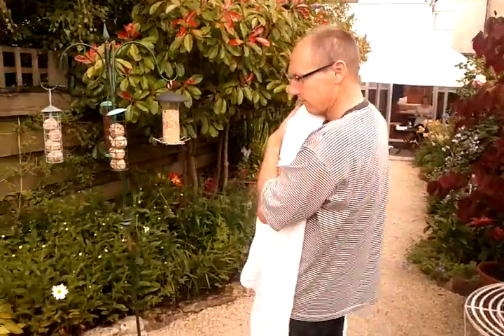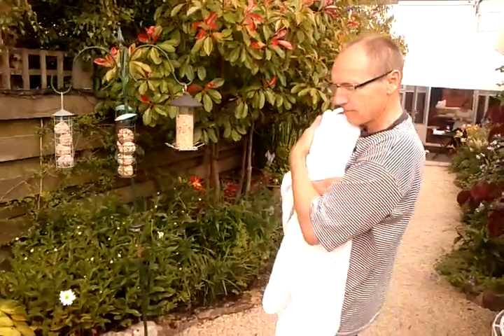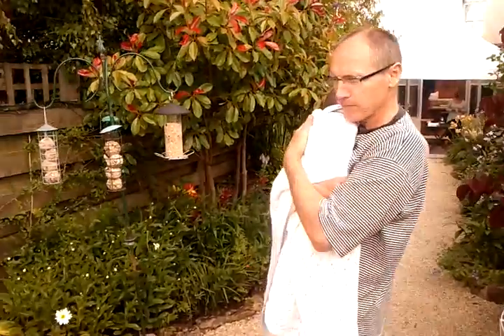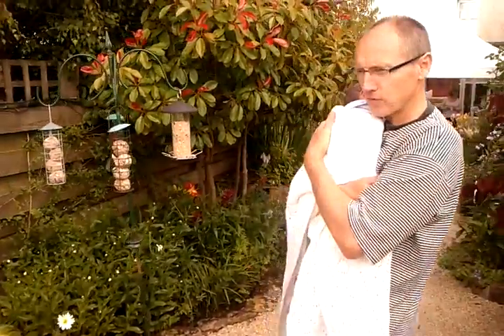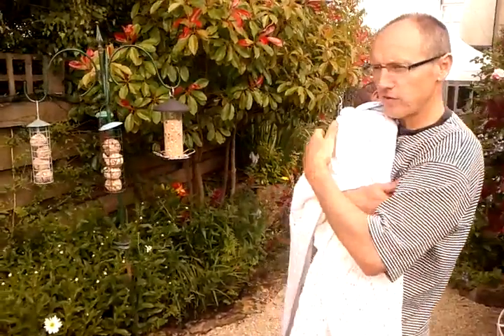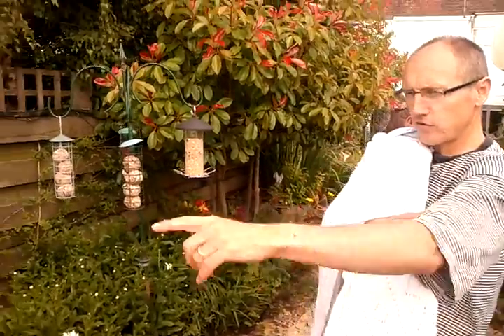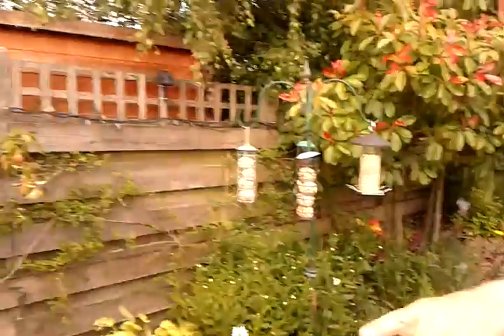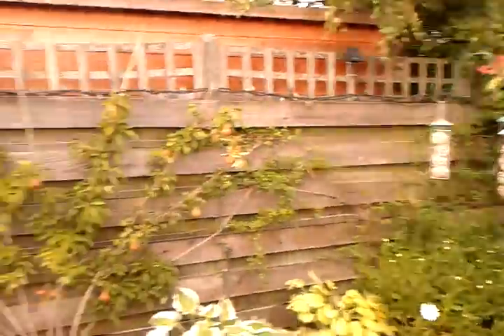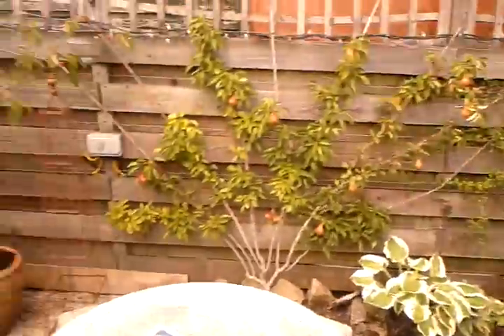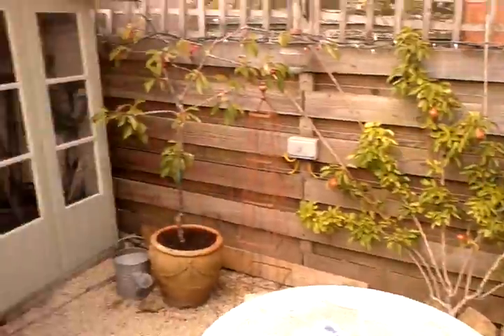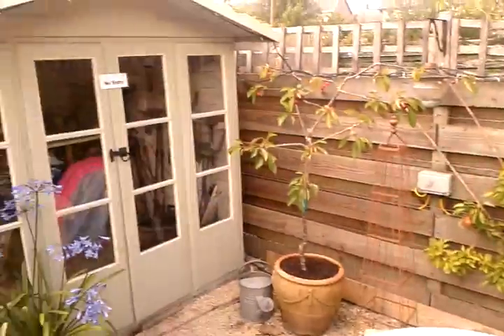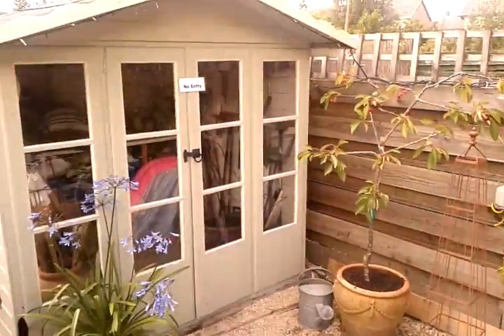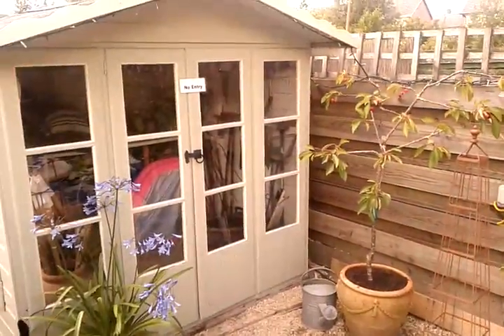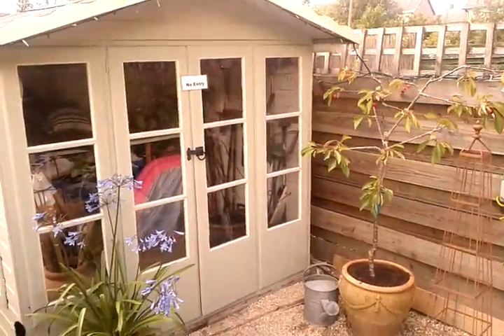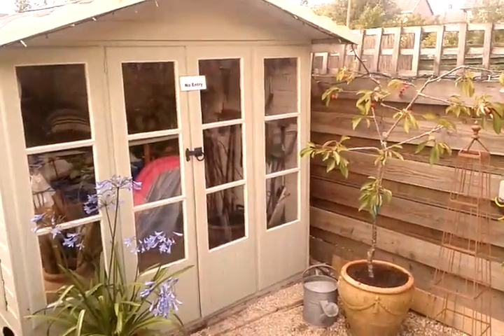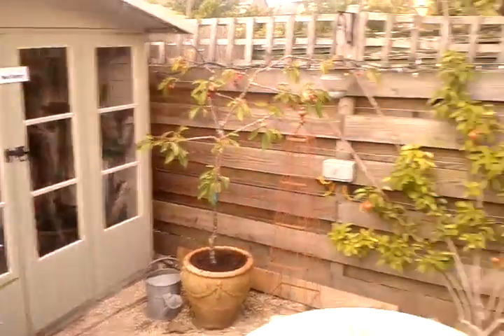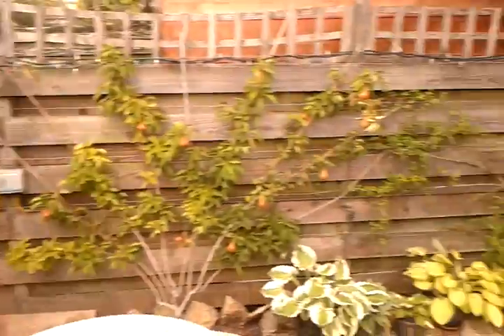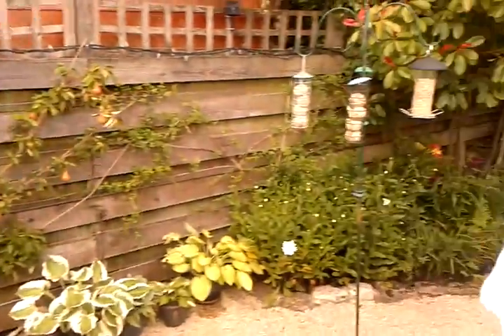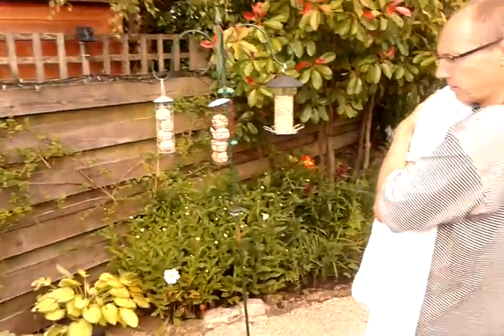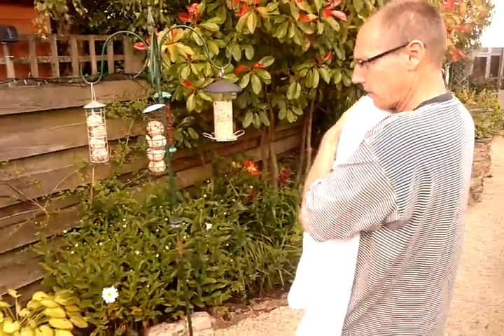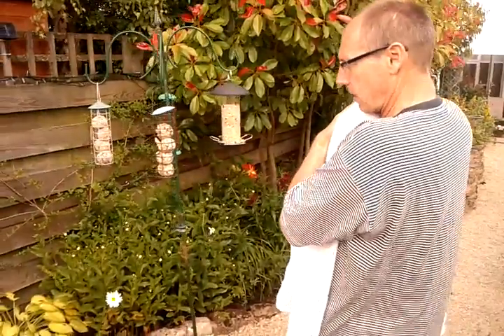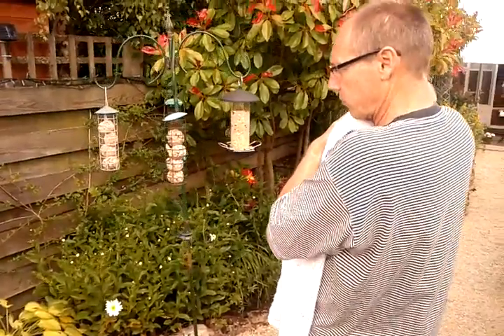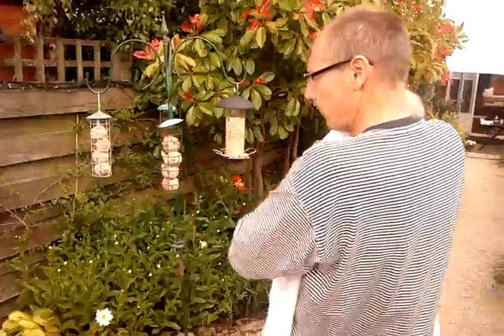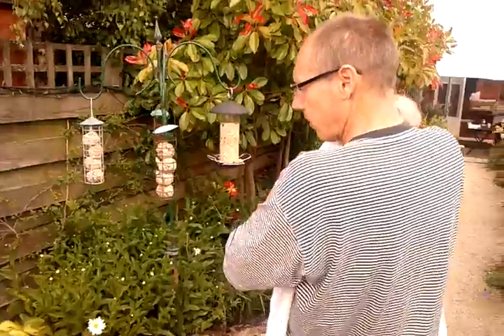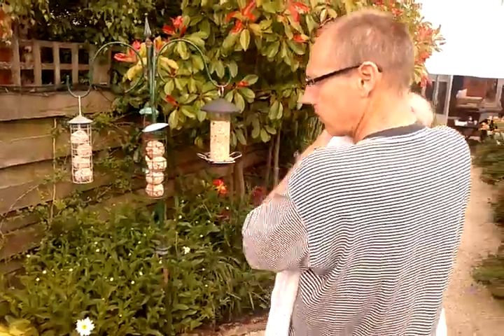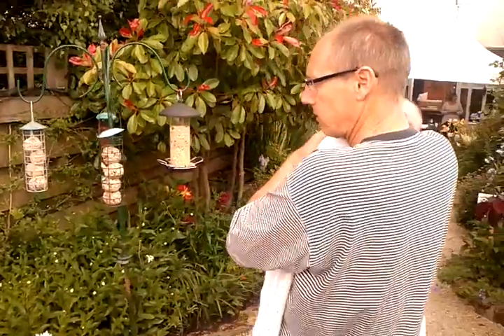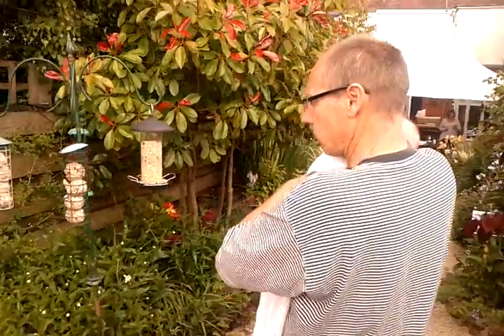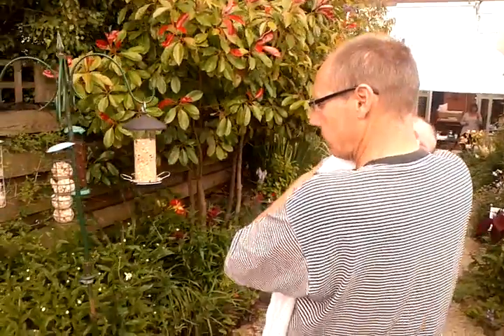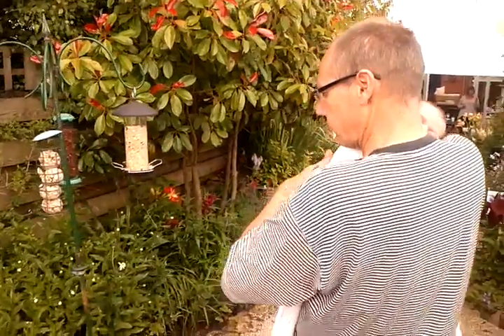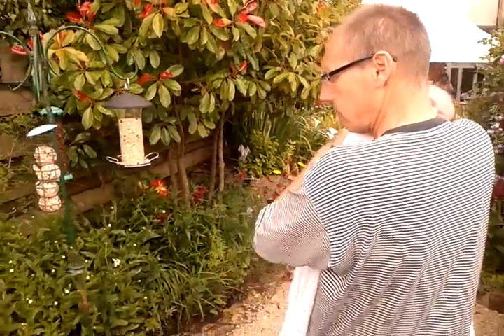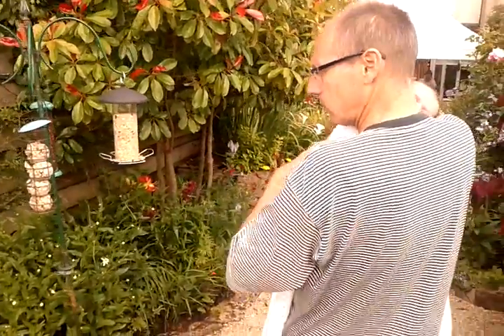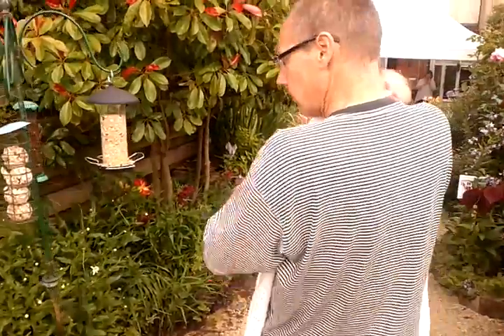We'll go and see Sheila later. So this is Sheila's playroom, her toy house, which she has exclusively for her and her seeds and seedlings. Excellent.